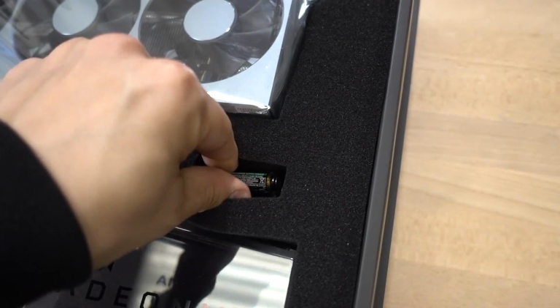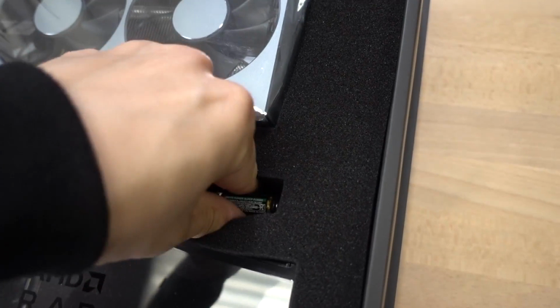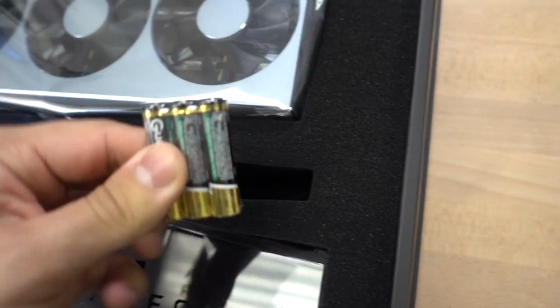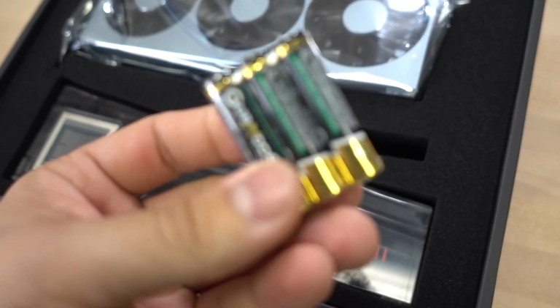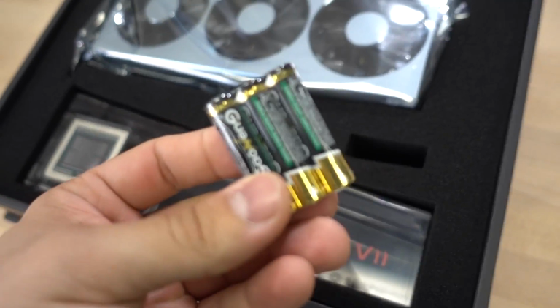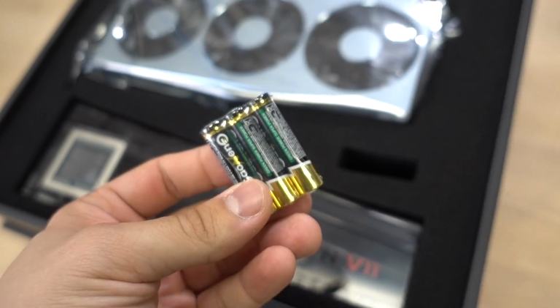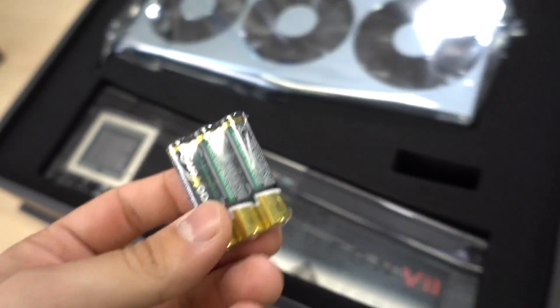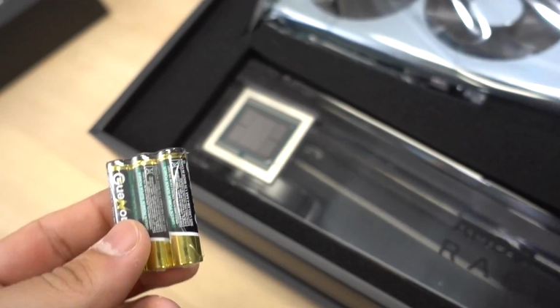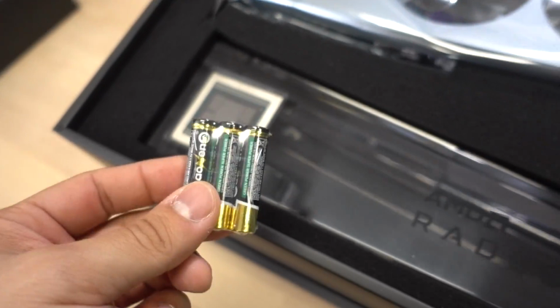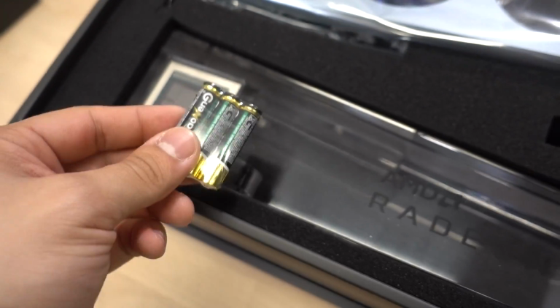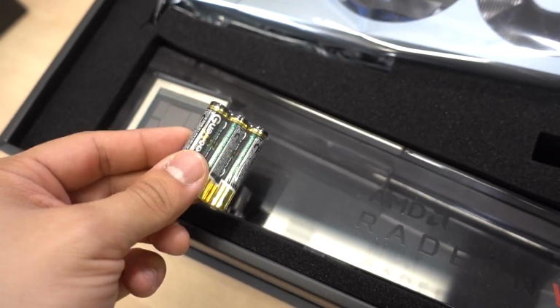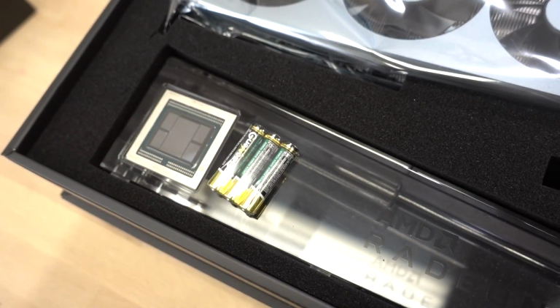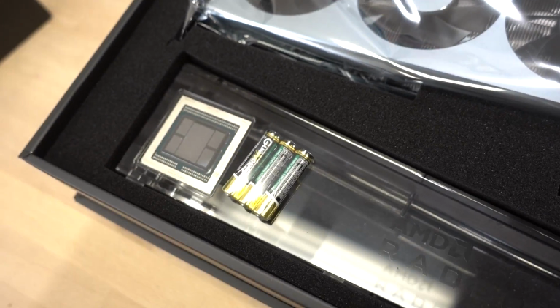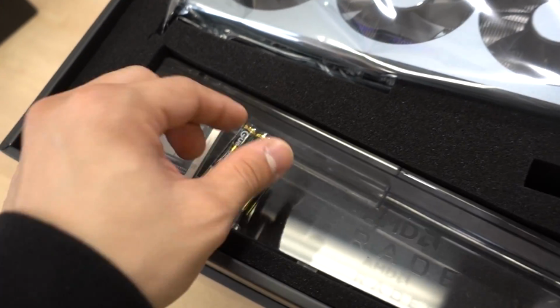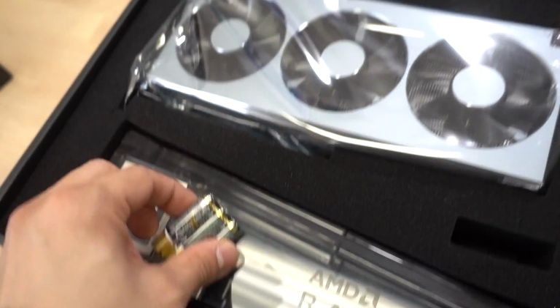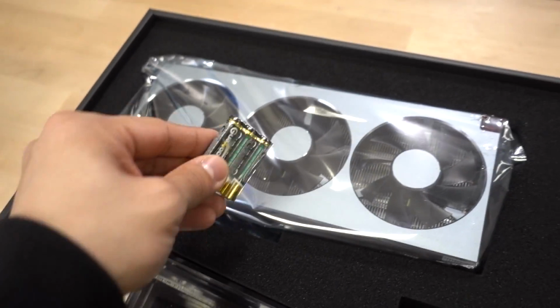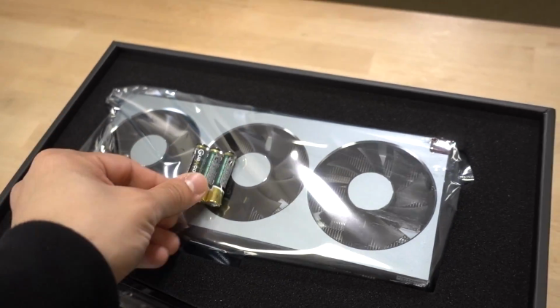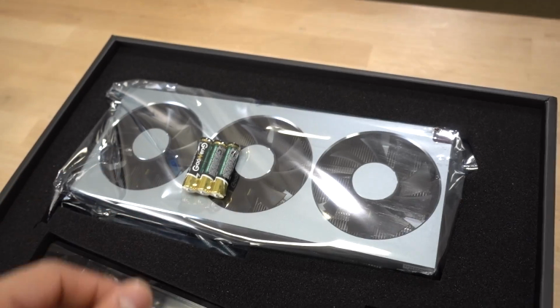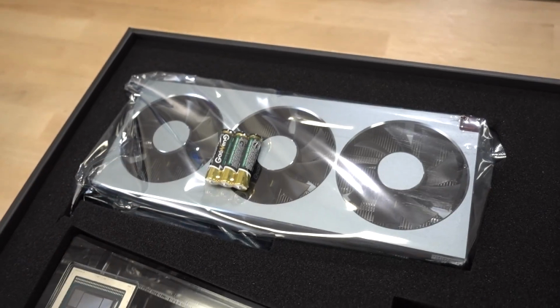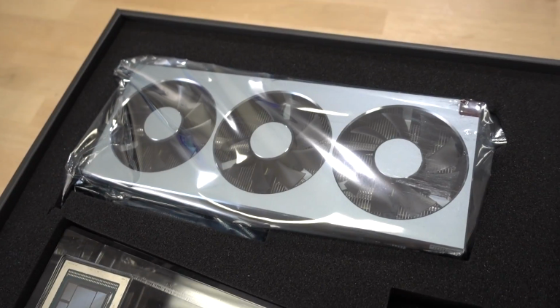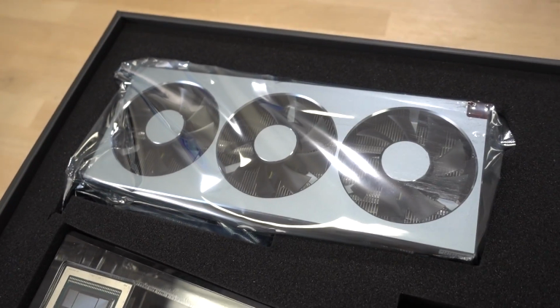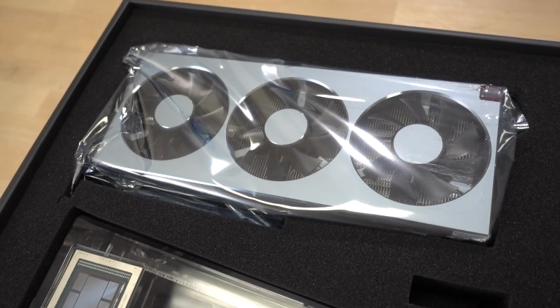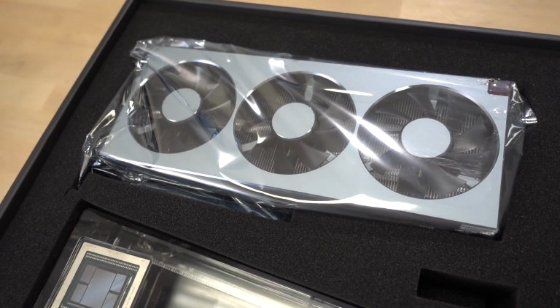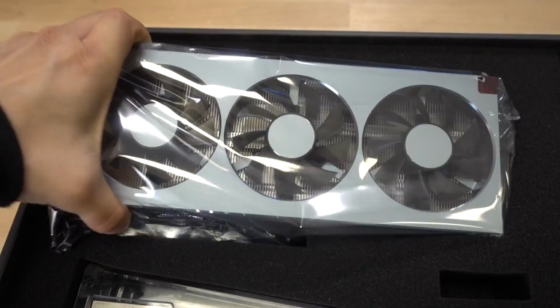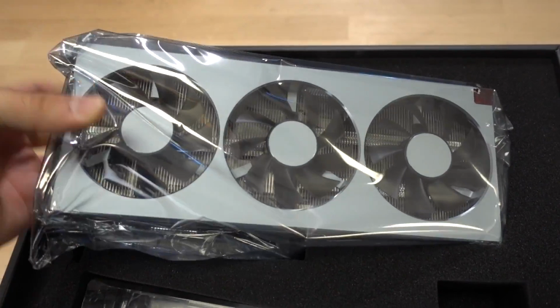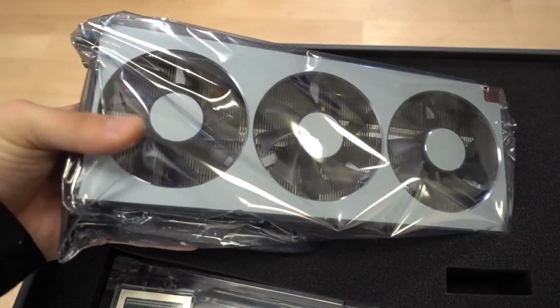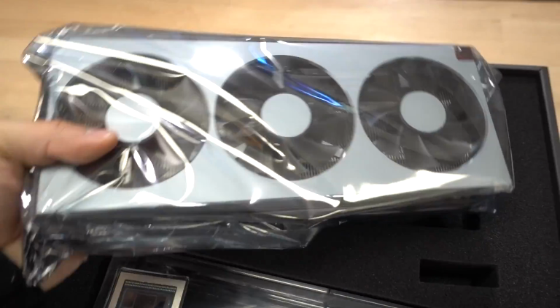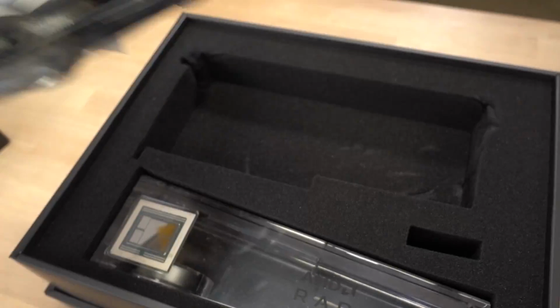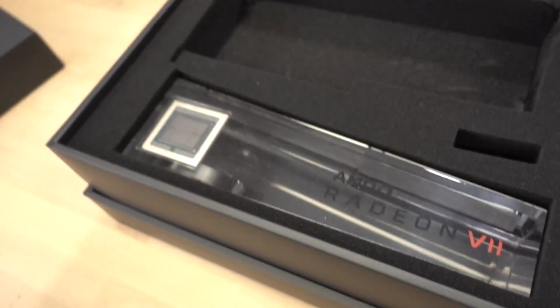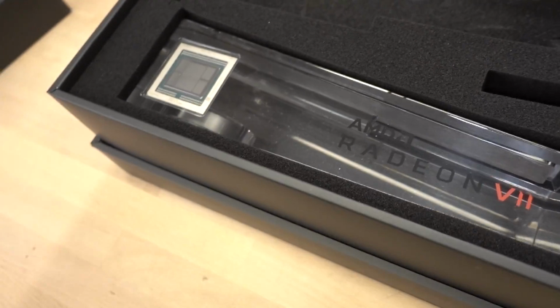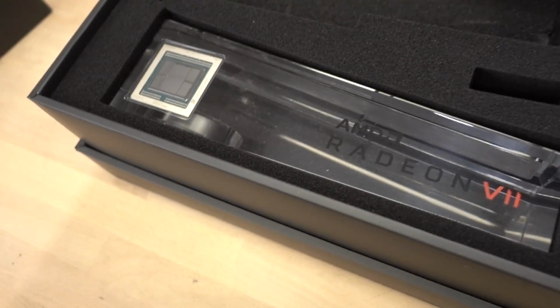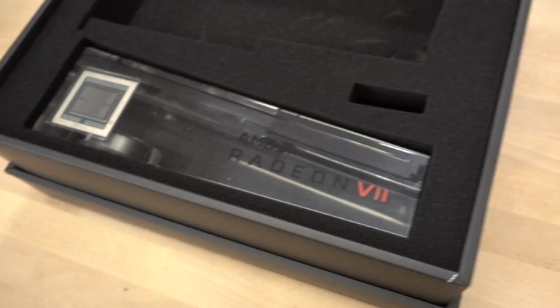What is this? Looks like candy? No, these are batteries. These probably go in here. I doubt that they power the GPU — I'm sure it needs a bit more juice than that. Let's take the card out first, and then we'll mess around with this business.